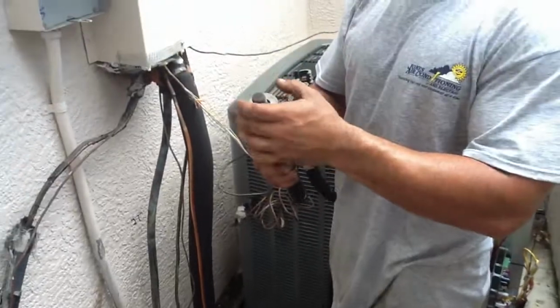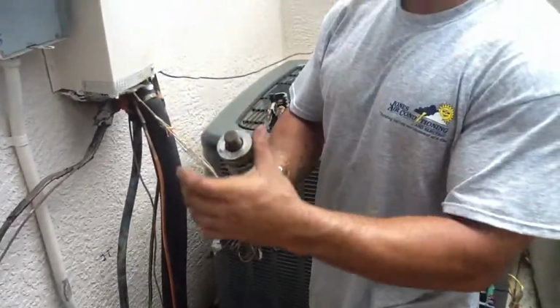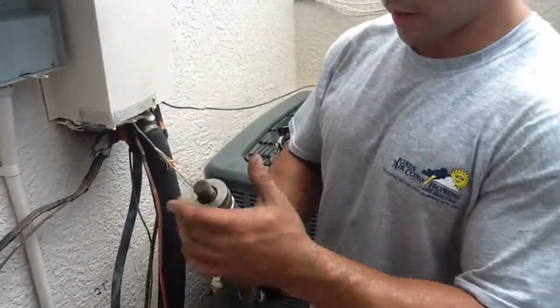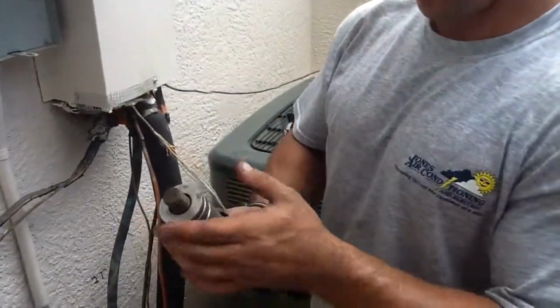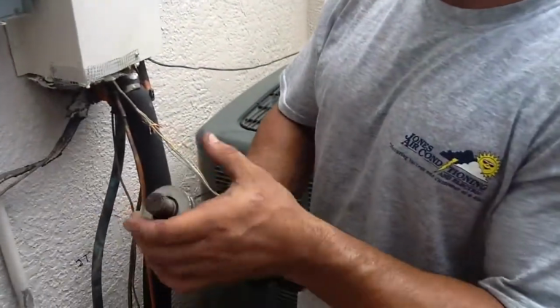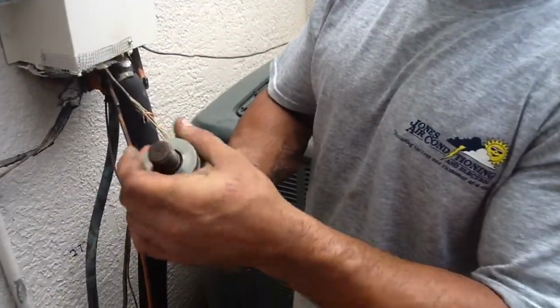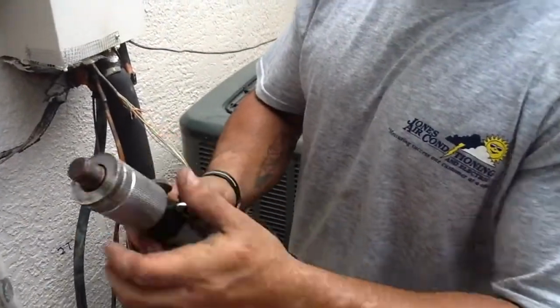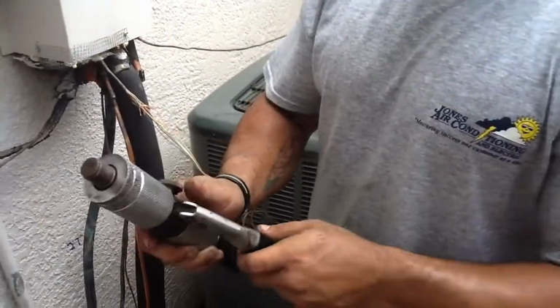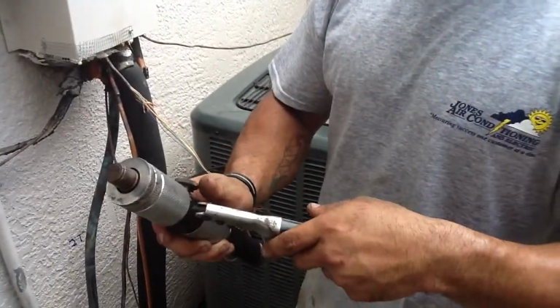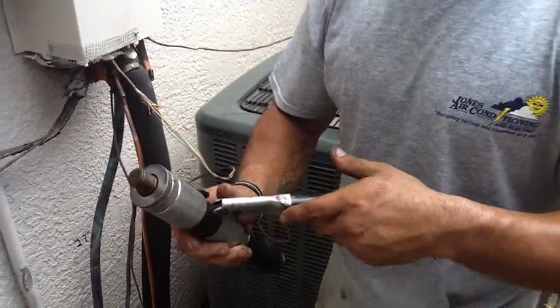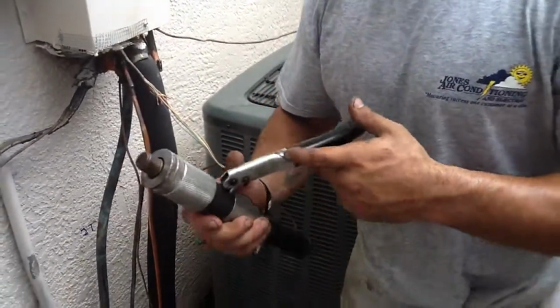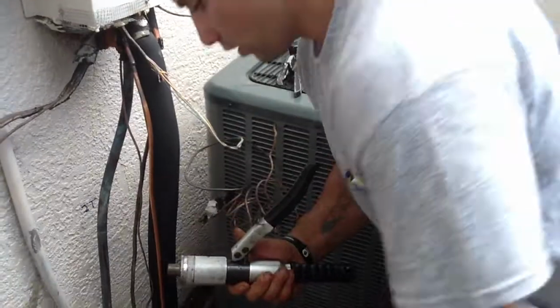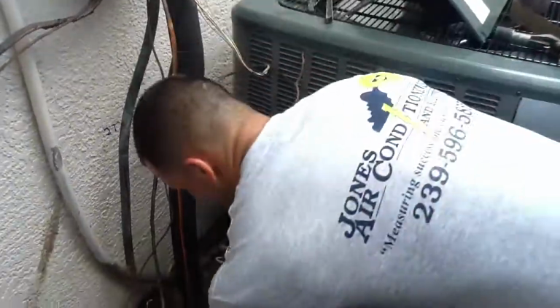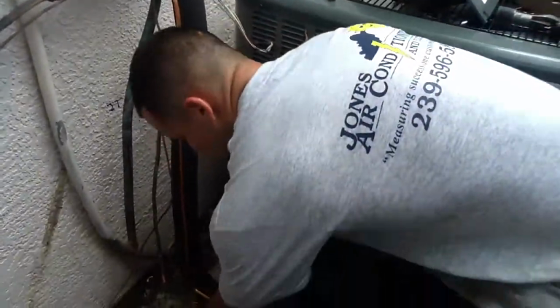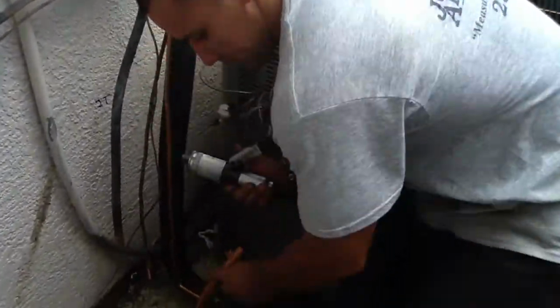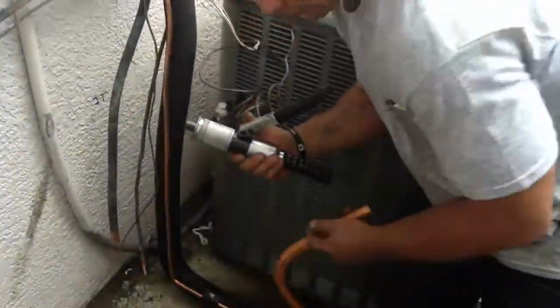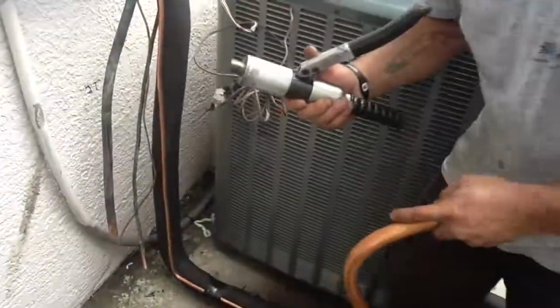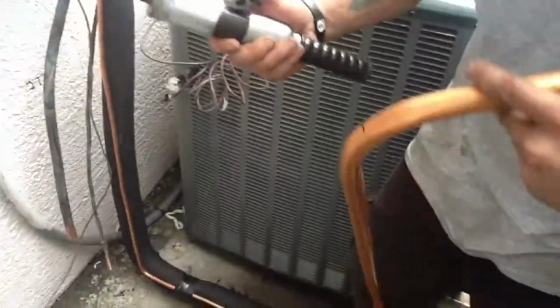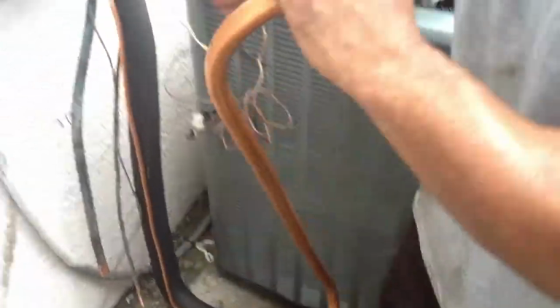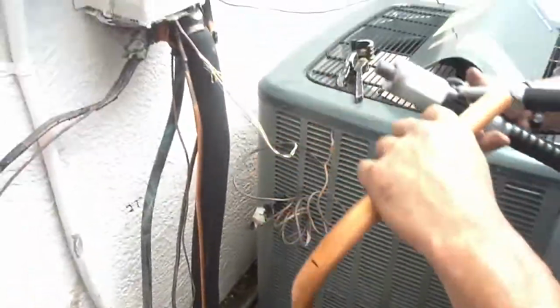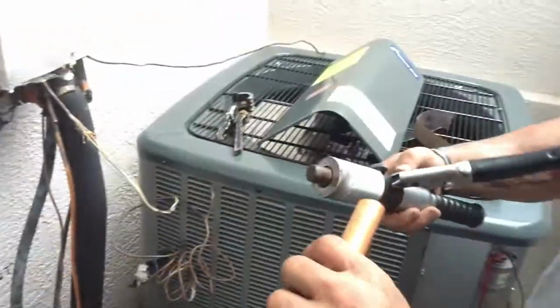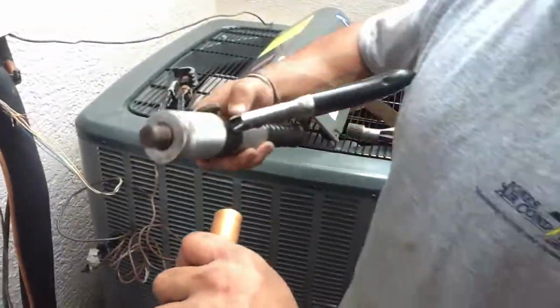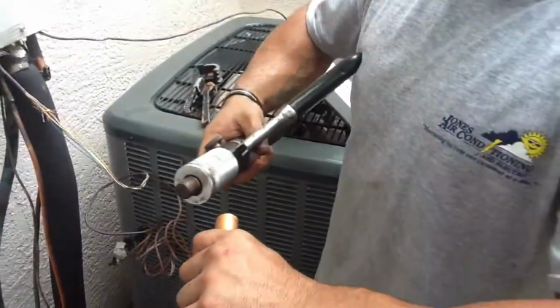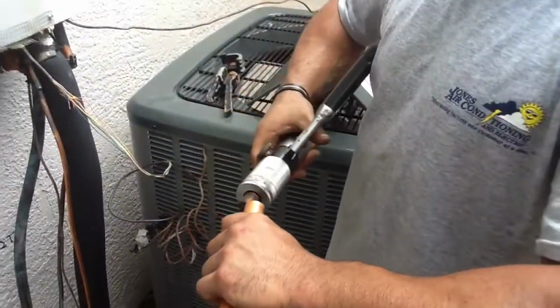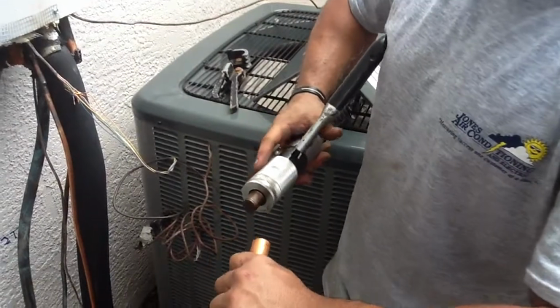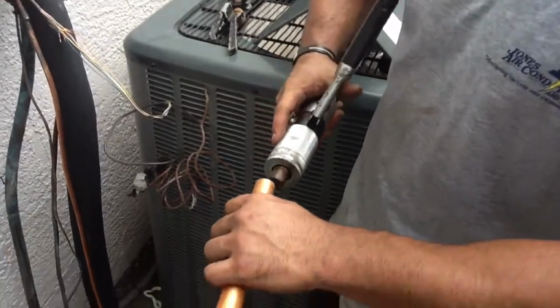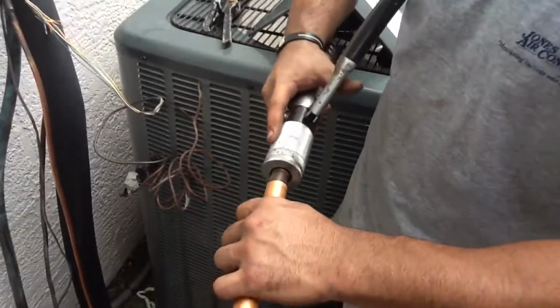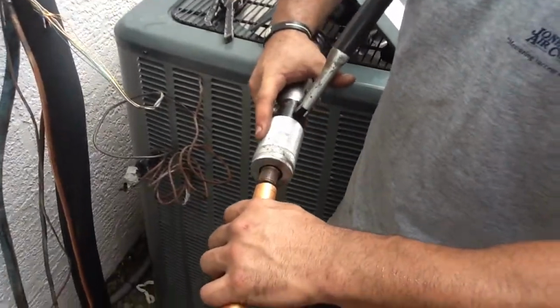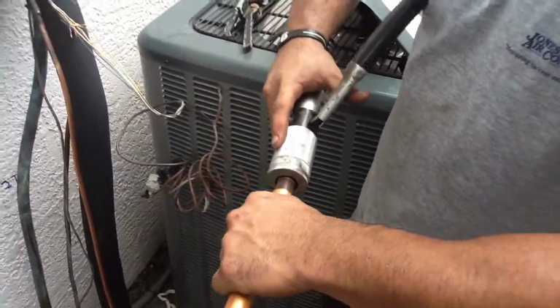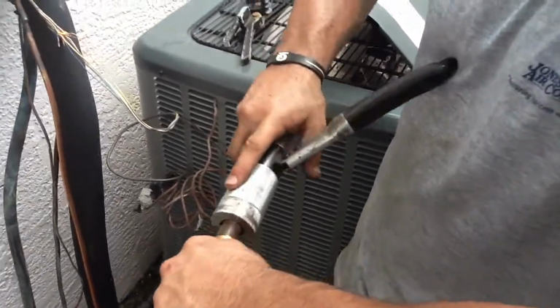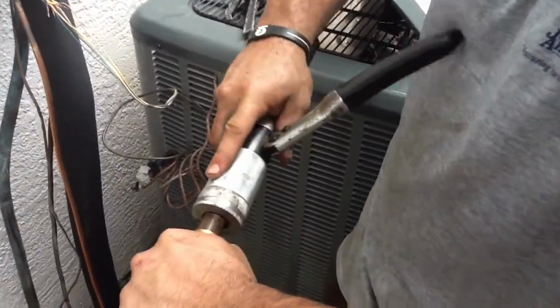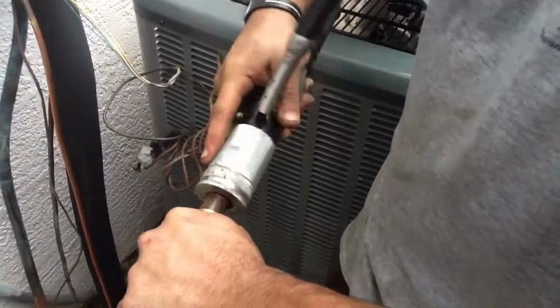What we're doing right now is we're inserting the 7-8 swaging tip for my copper line set. Depending on the type of refrigerant is where you're going to want your single-sided expansion.